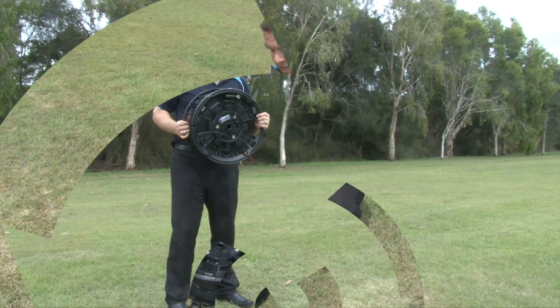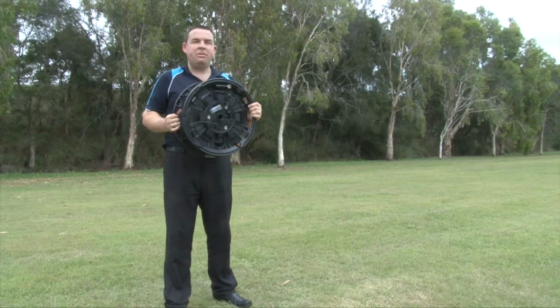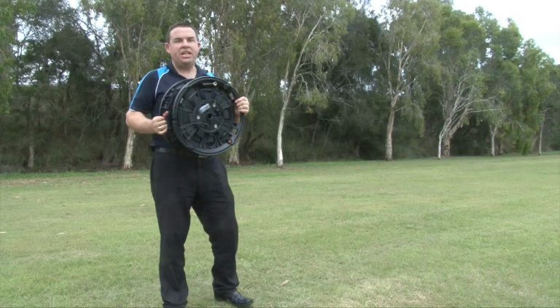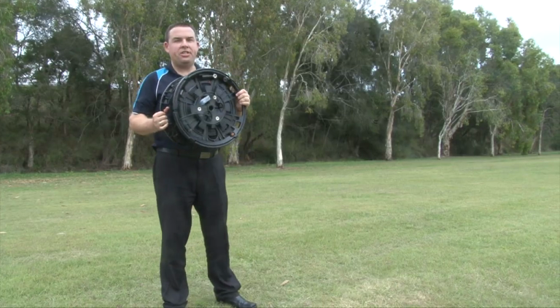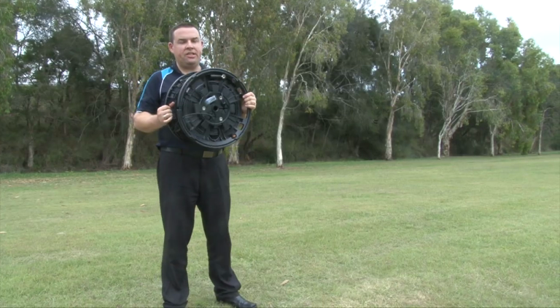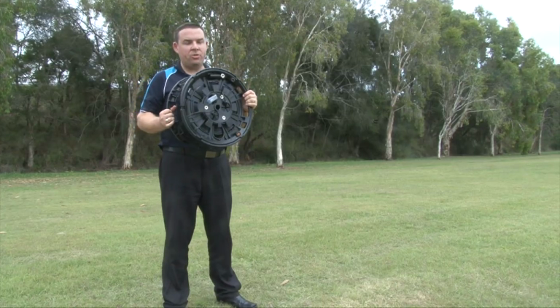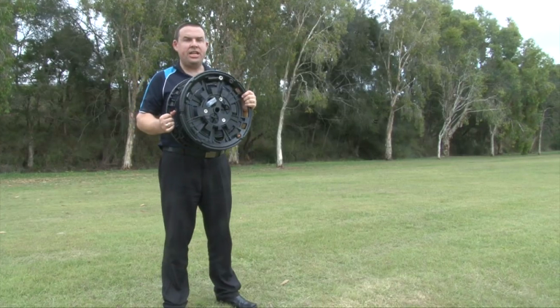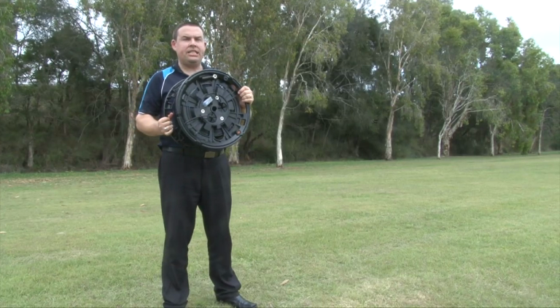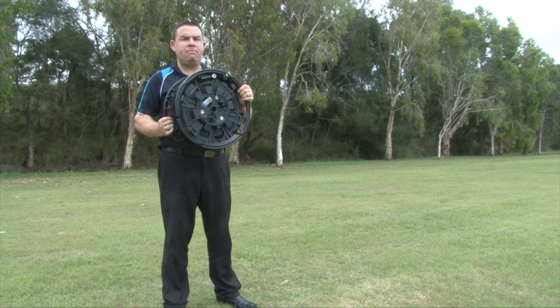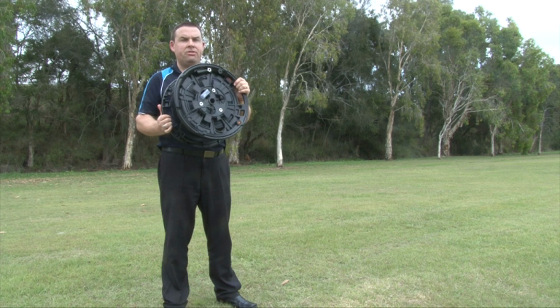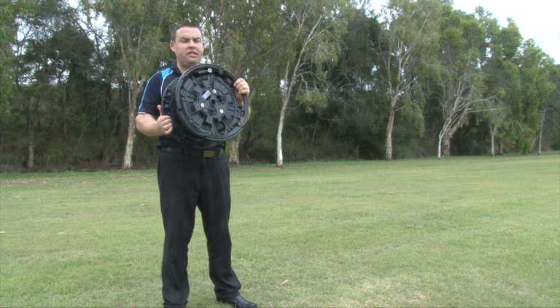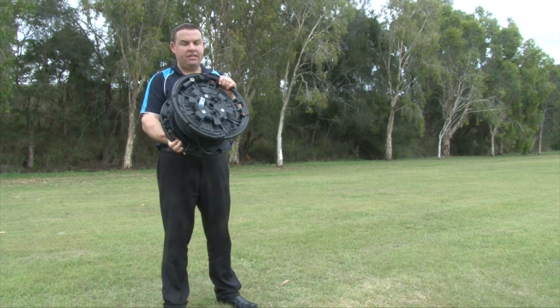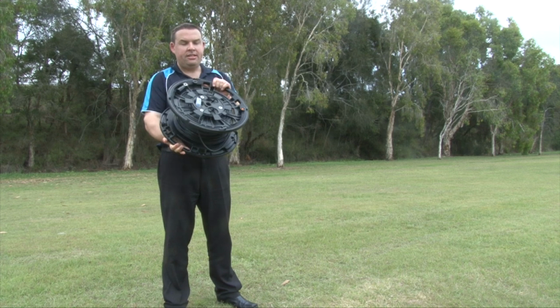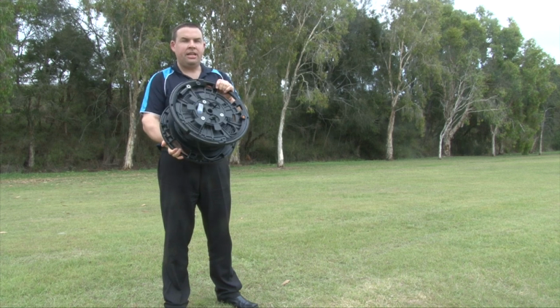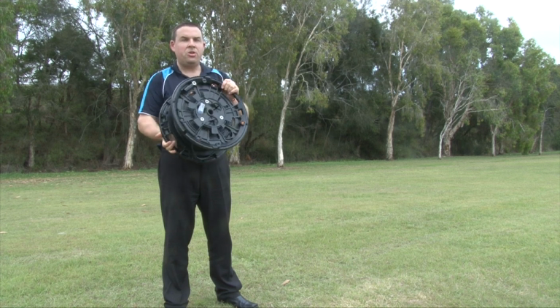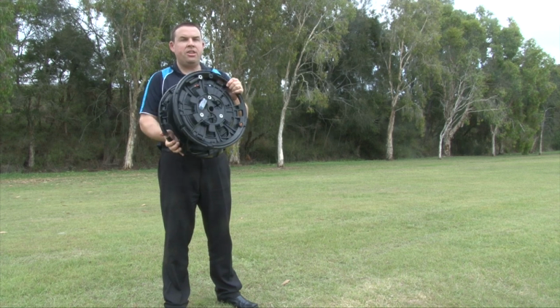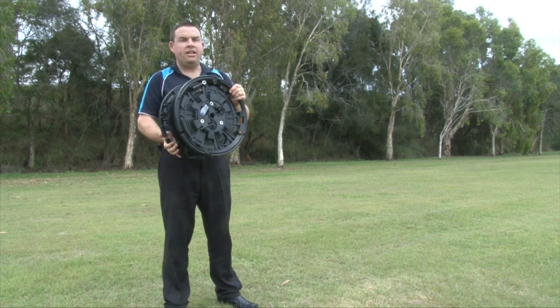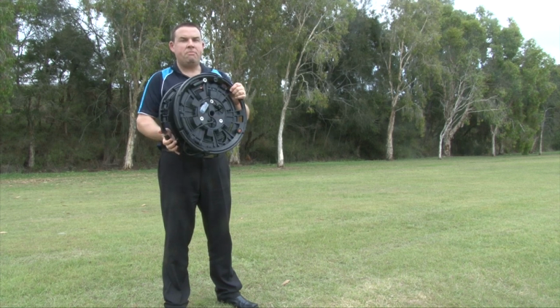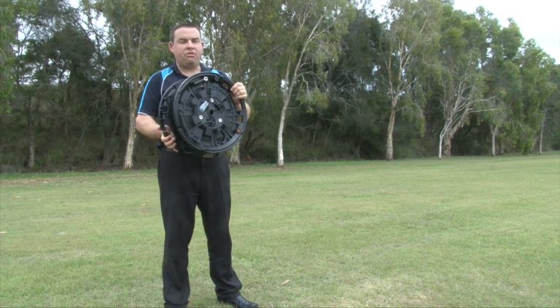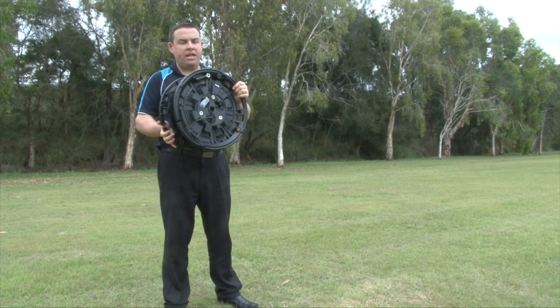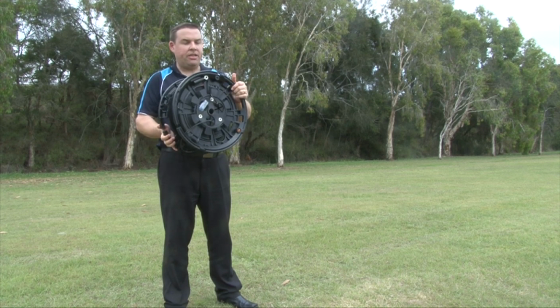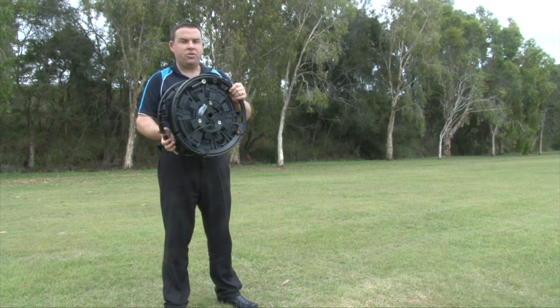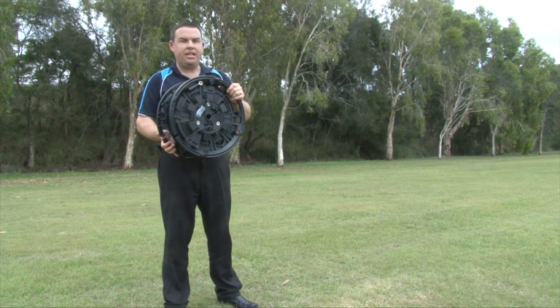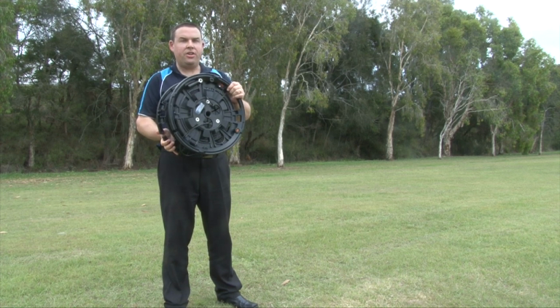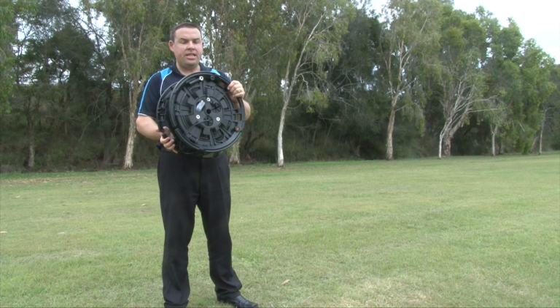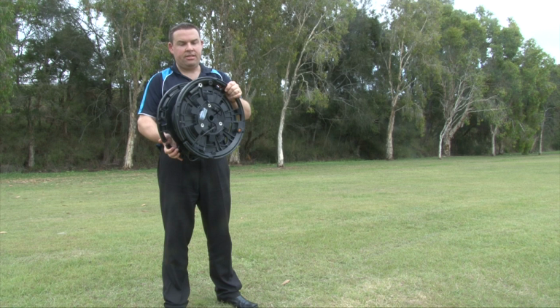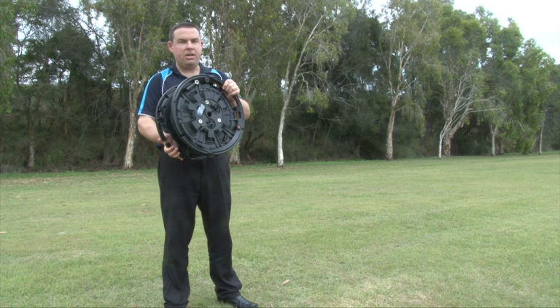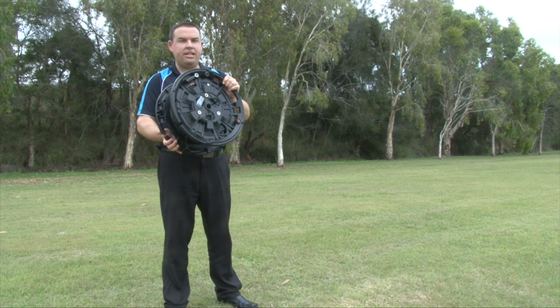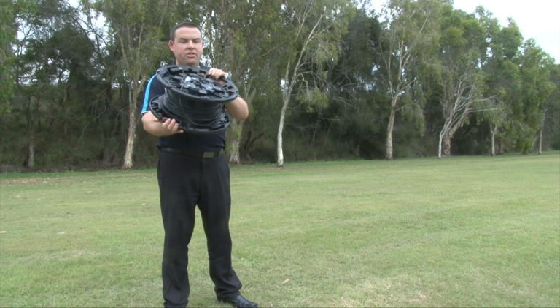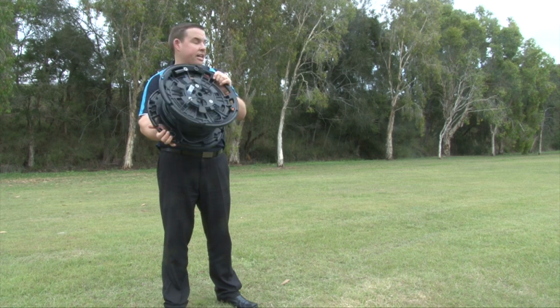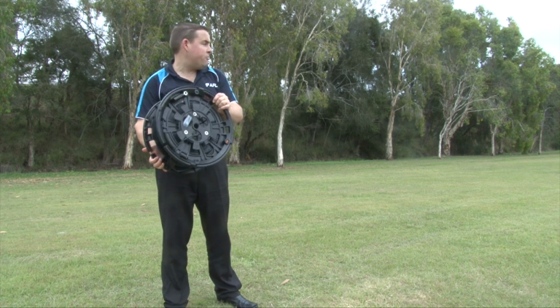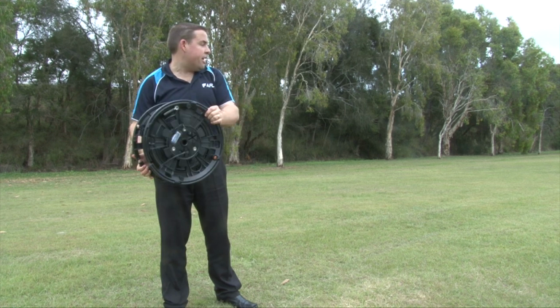One of the best features of the Sidewinder is its impact resistance. Because we all know it may get thrown out of the back of a truck inadvertently — and here we are to demonstrate that right now.